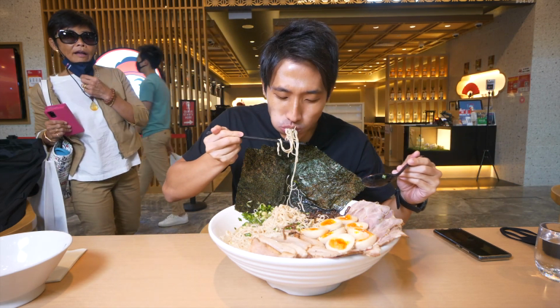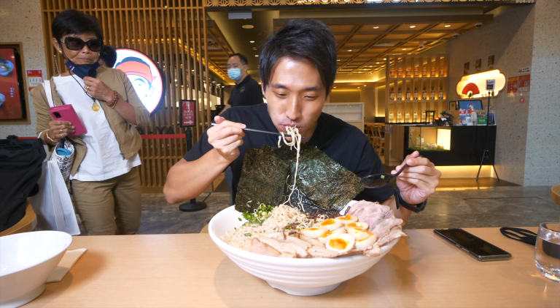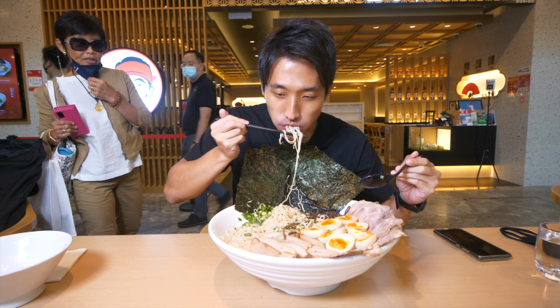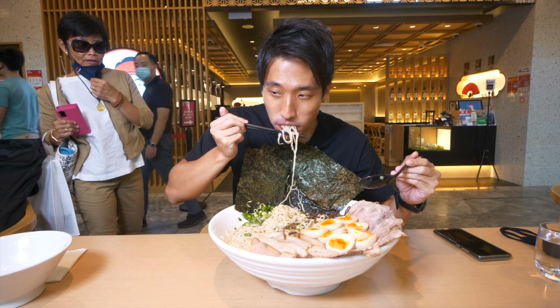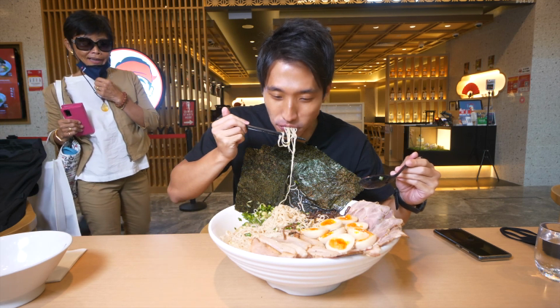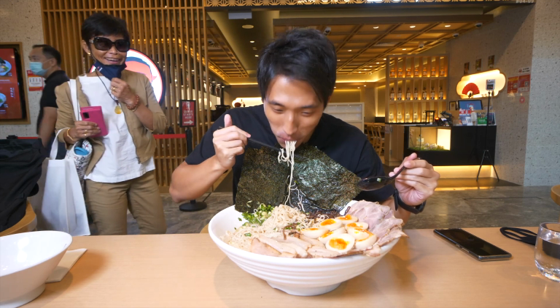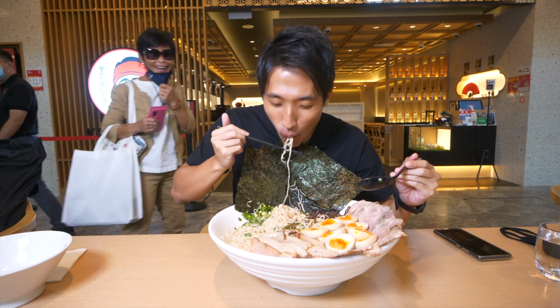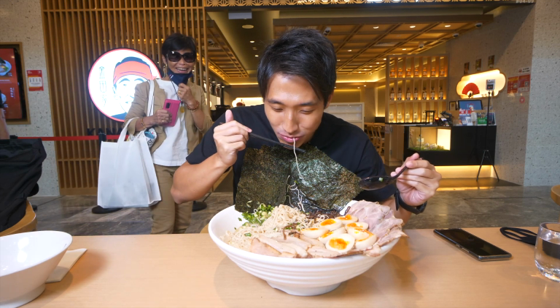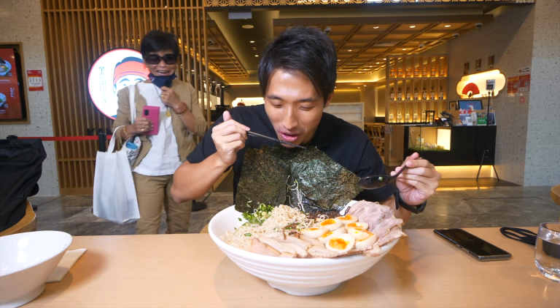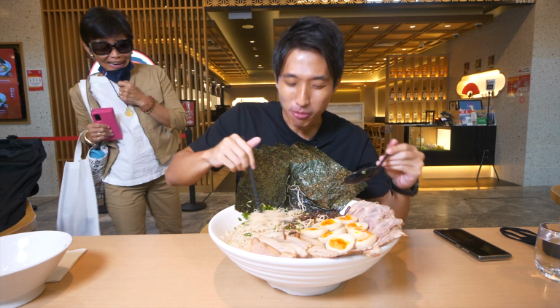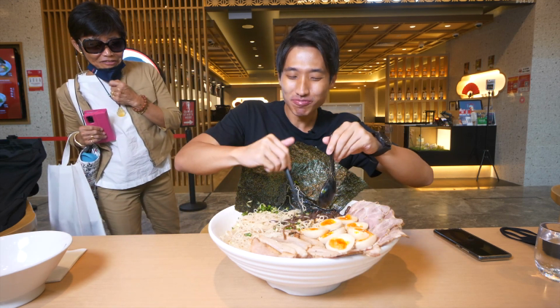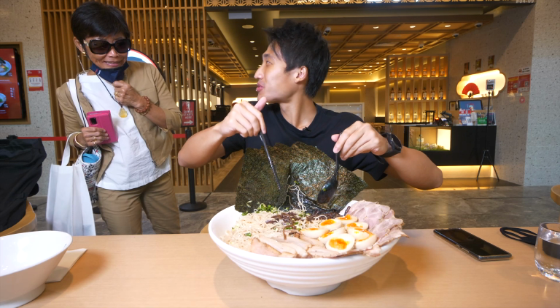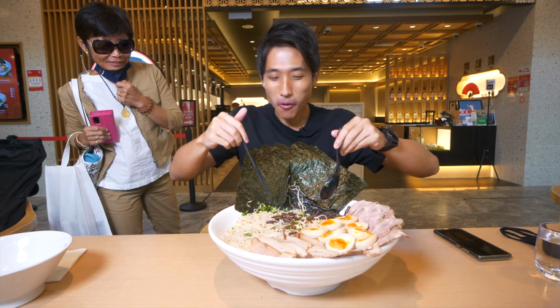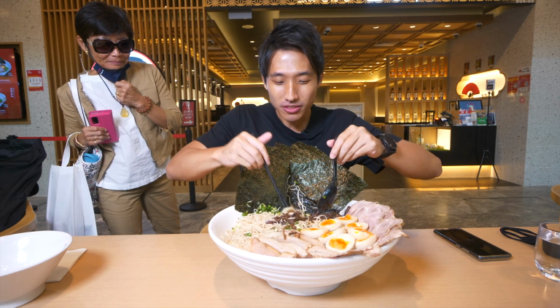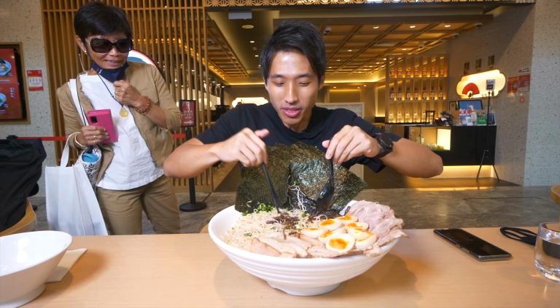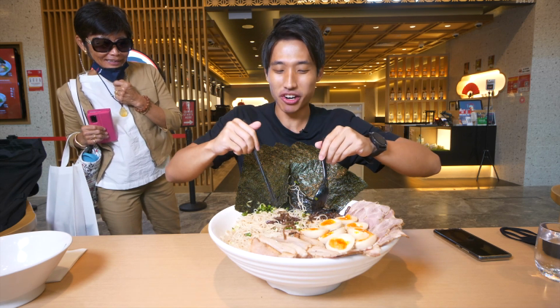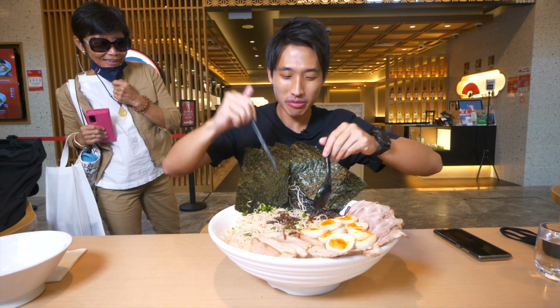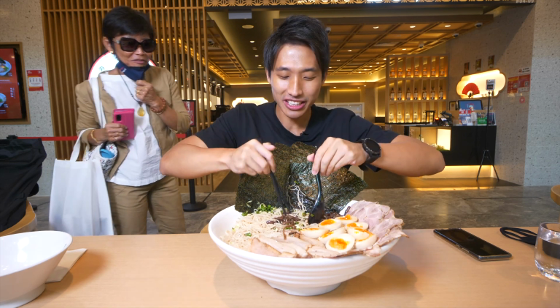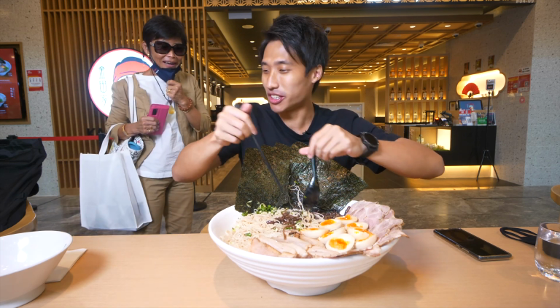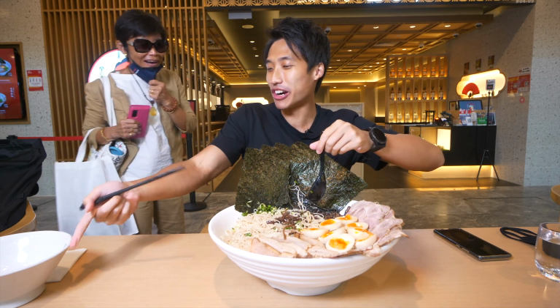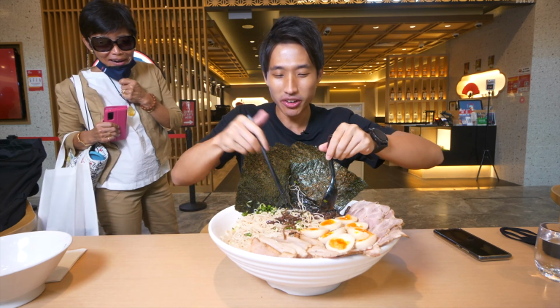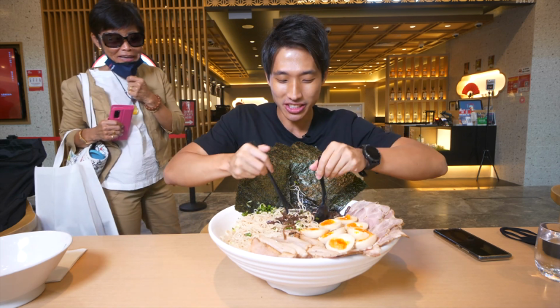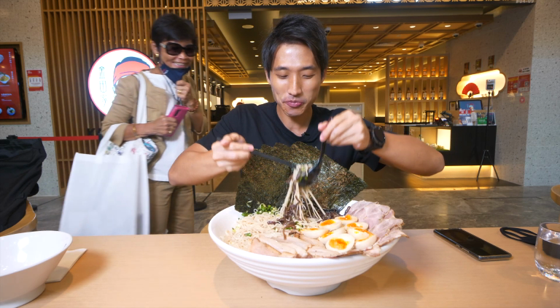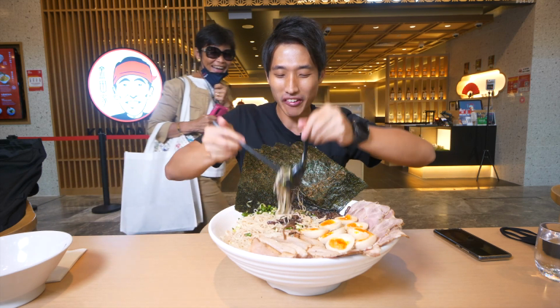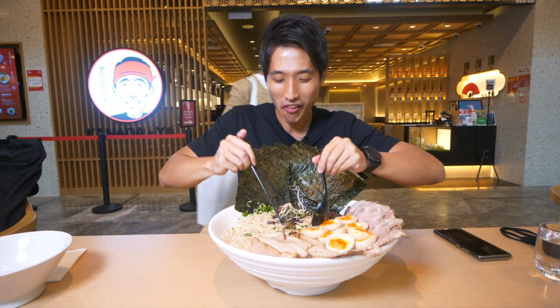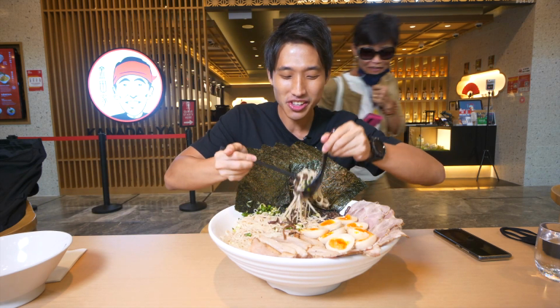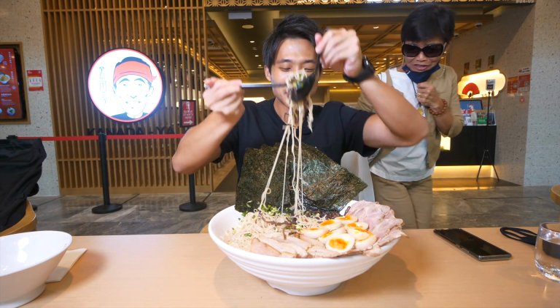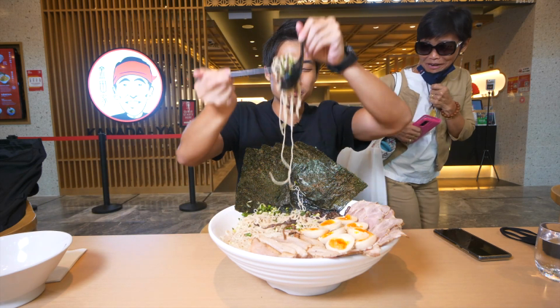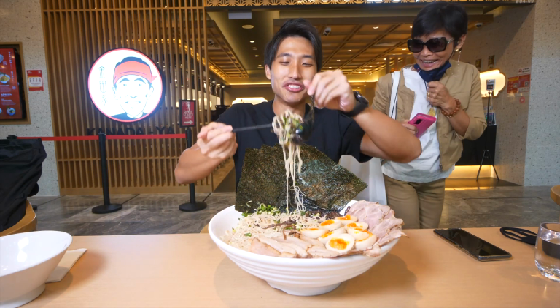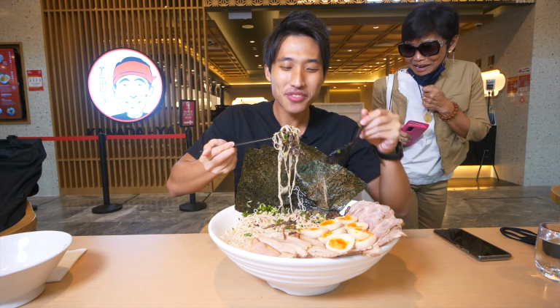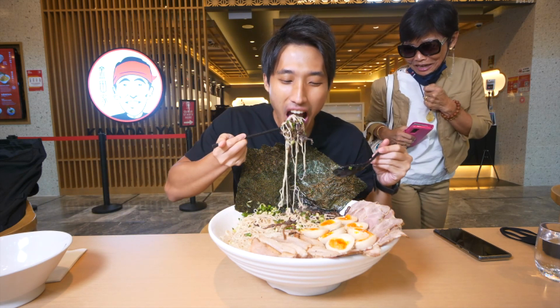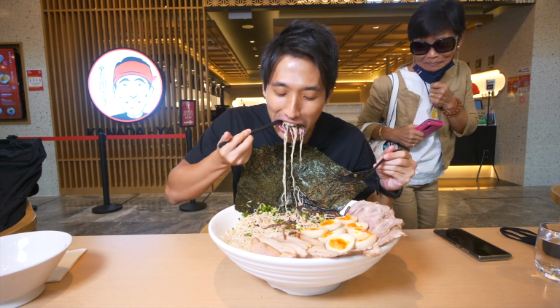That's a big bowl - can you take all that? I'm trying. Ramen? Yeah, it's ramen. The exact same thing as the regular bowl, and this is my serving.